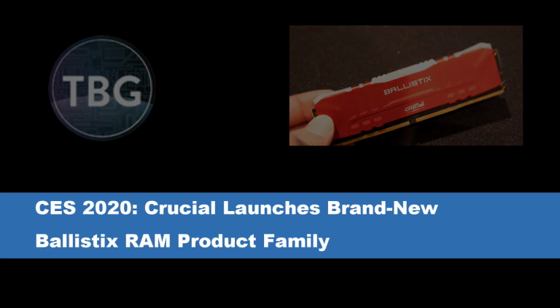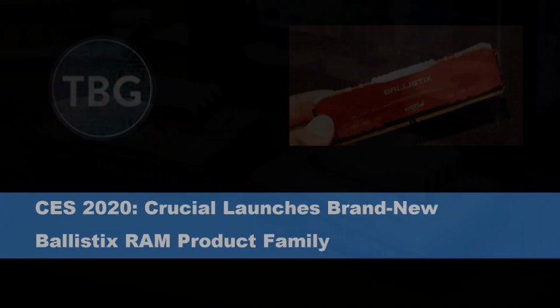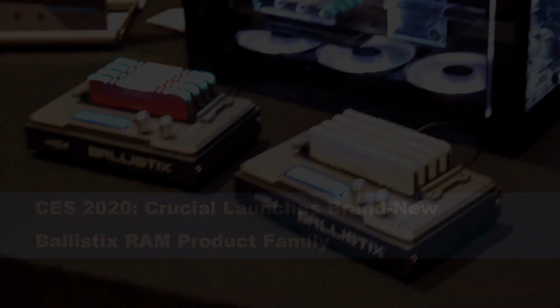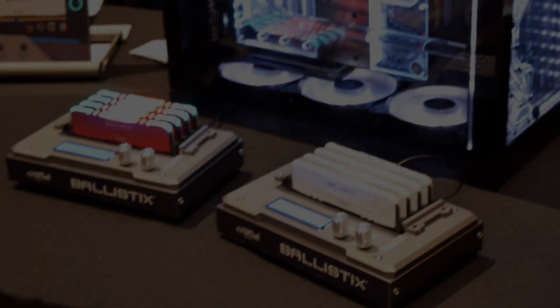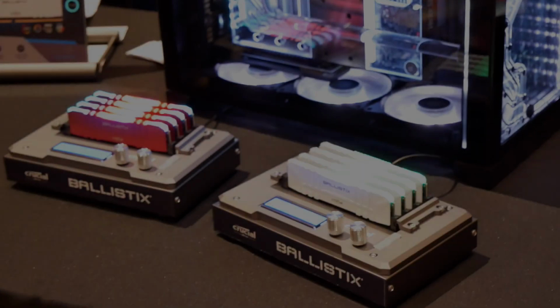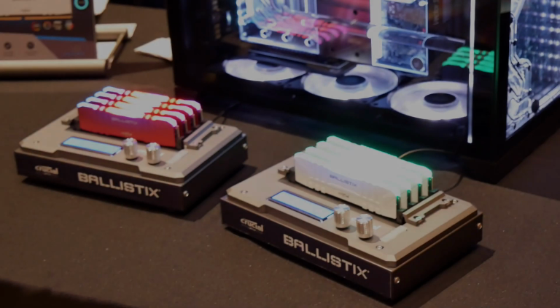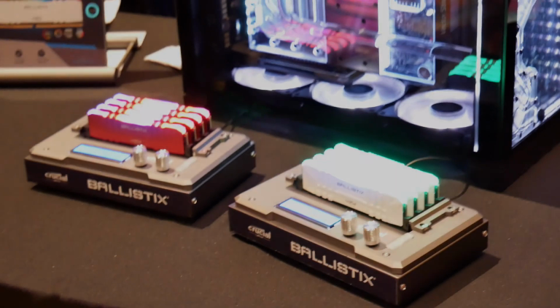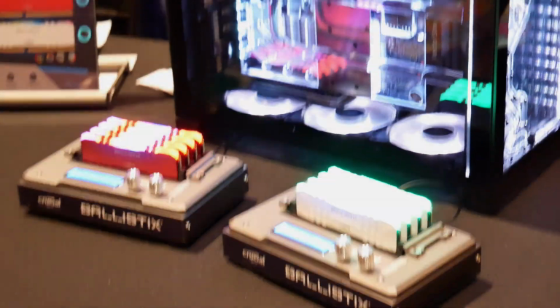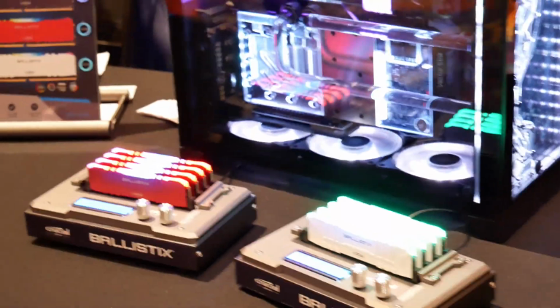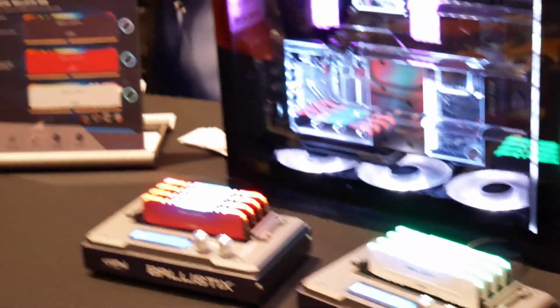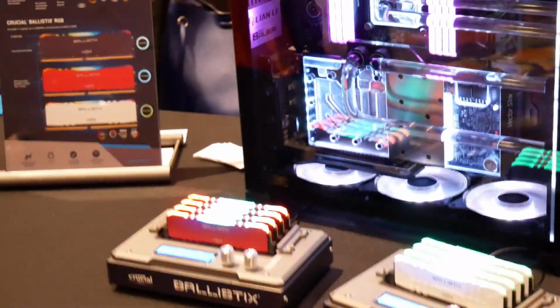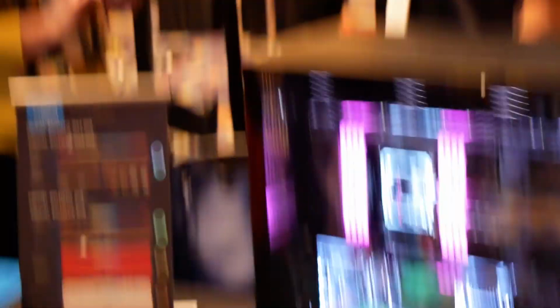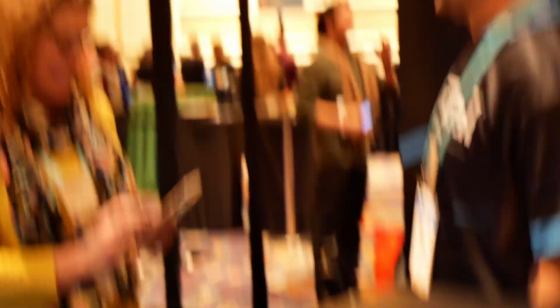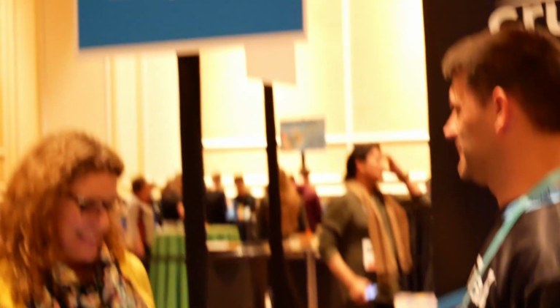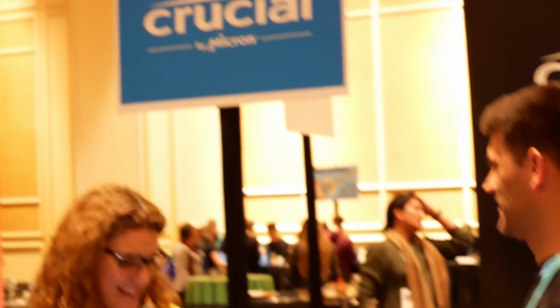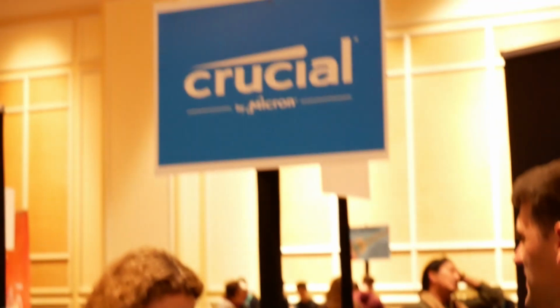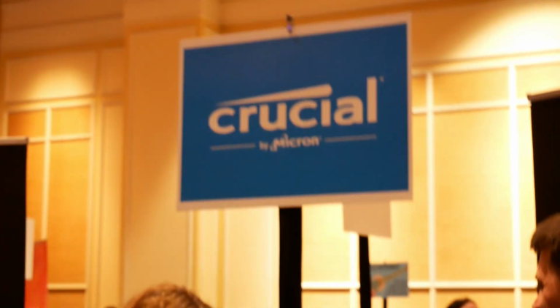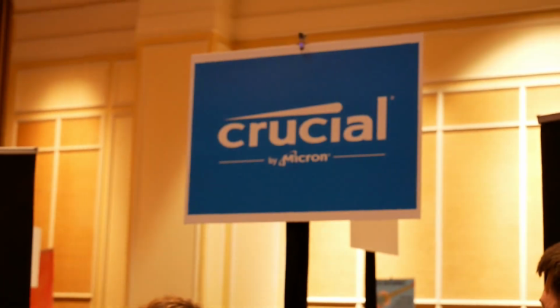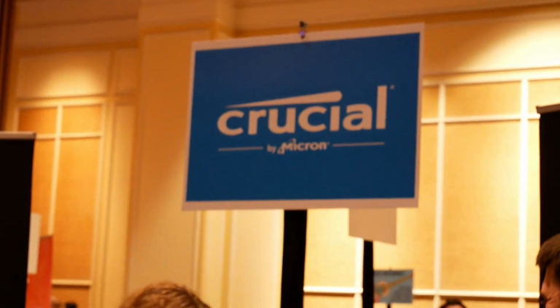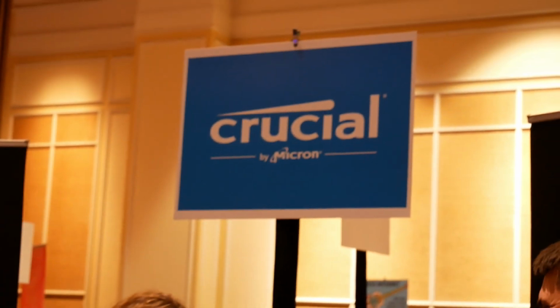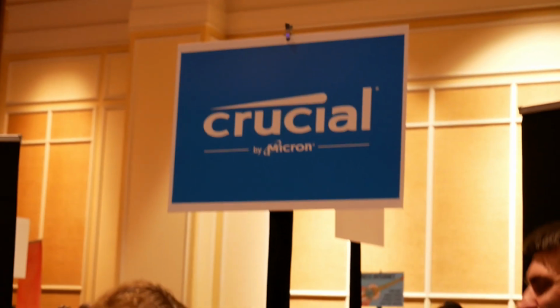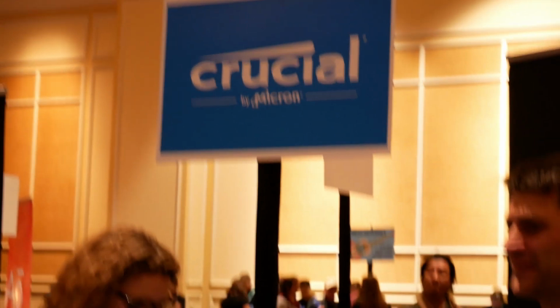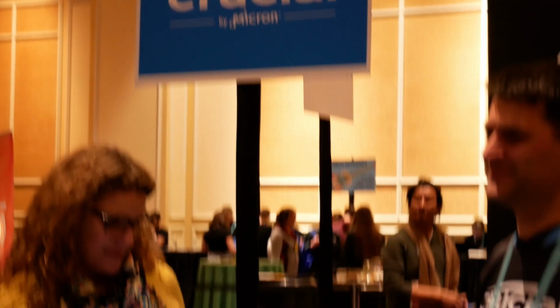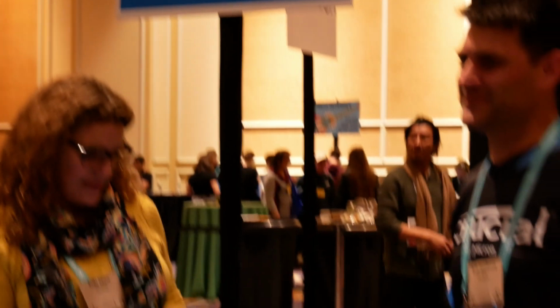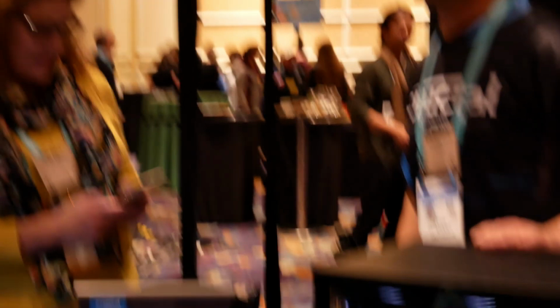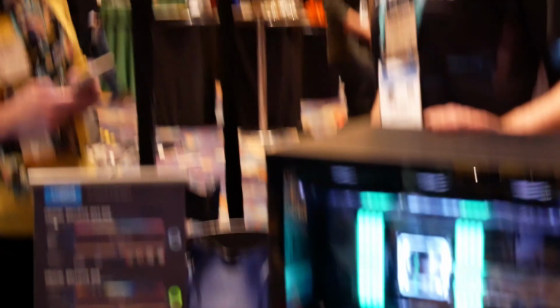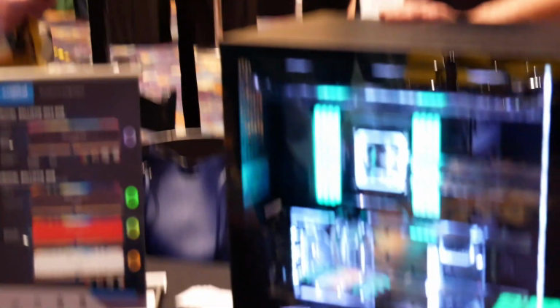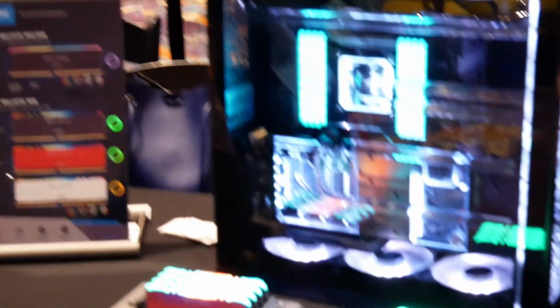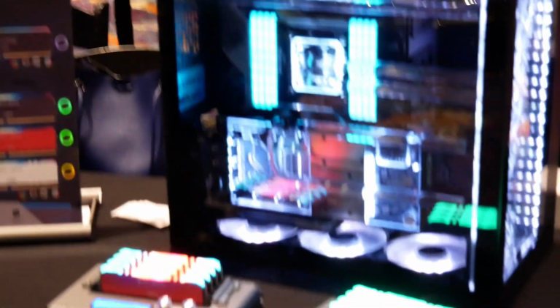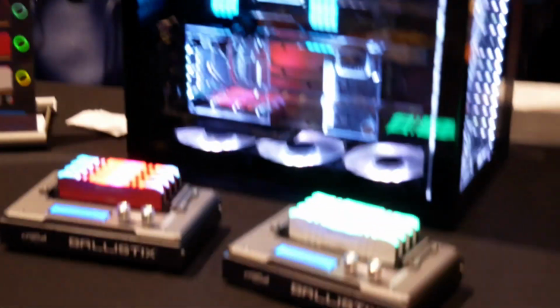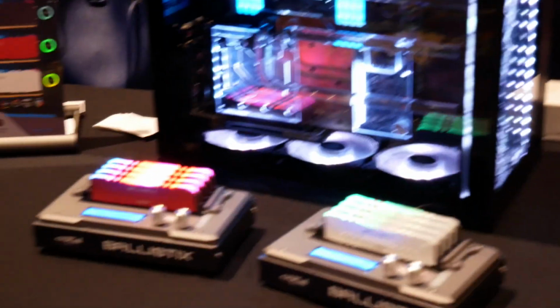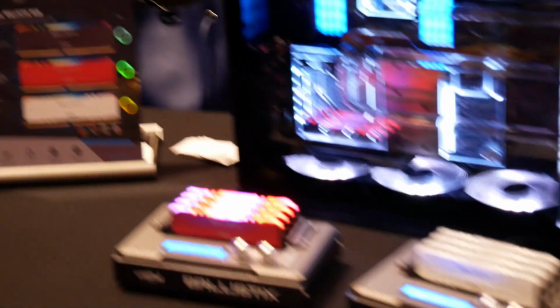Hey there, Ari from the Tech Buyers Group. Huge news here from the Crucial booth at Pepcom, which is on the sidelines of CES.